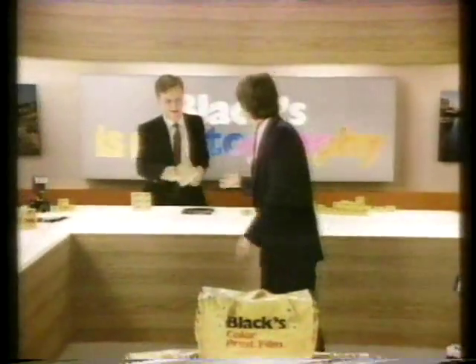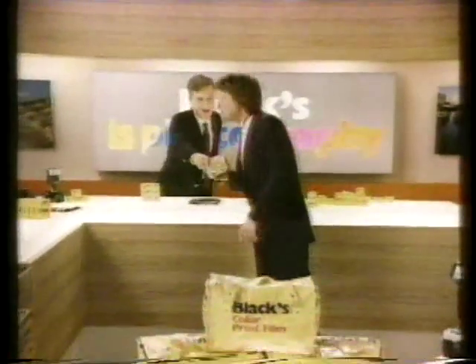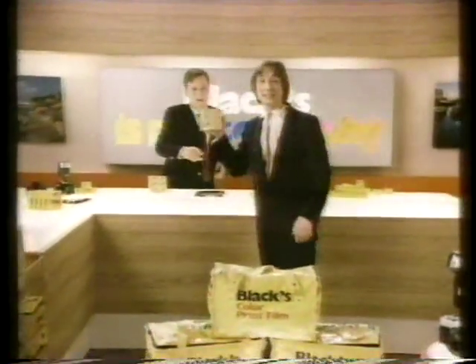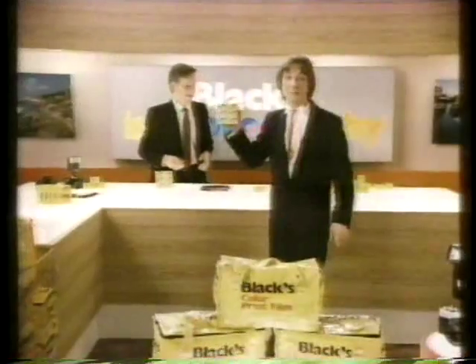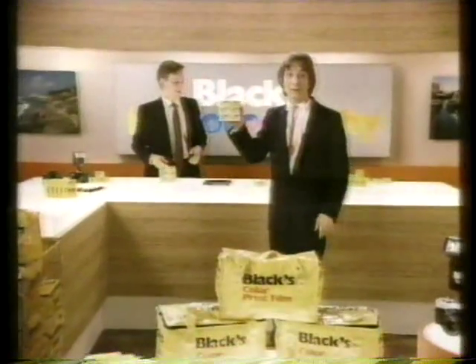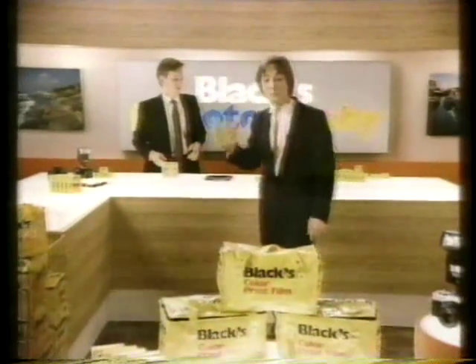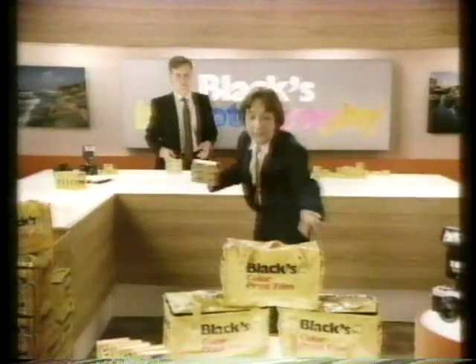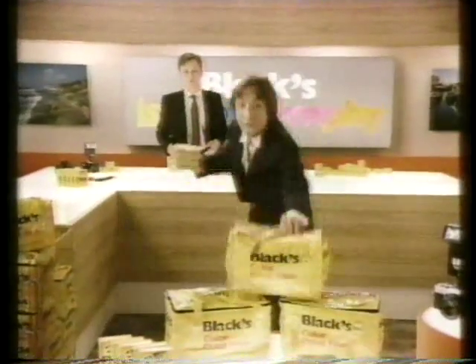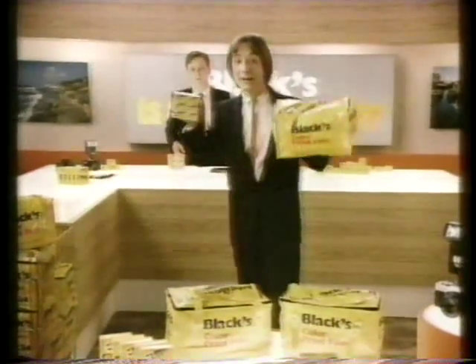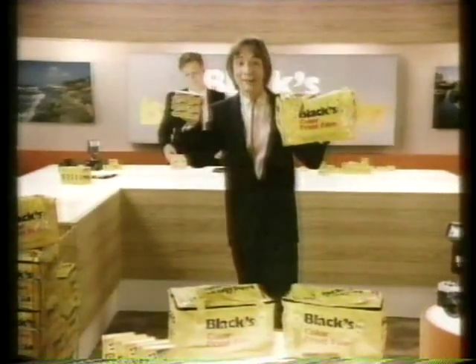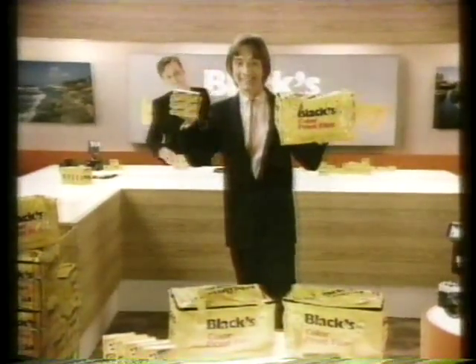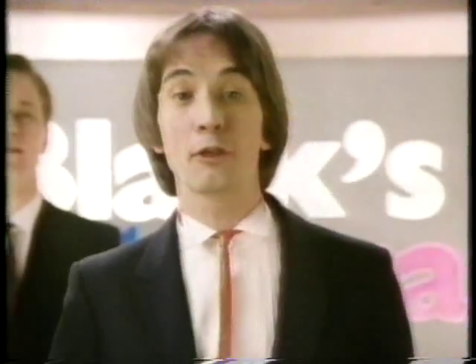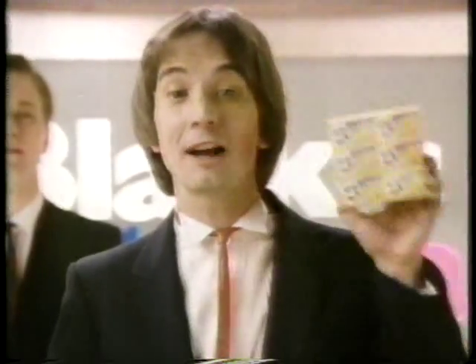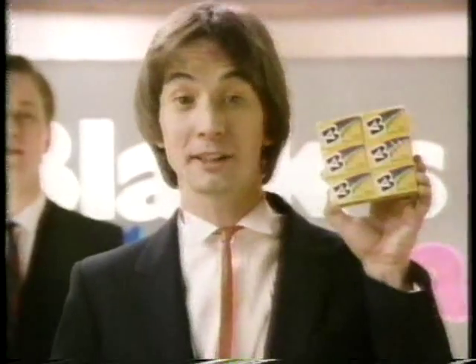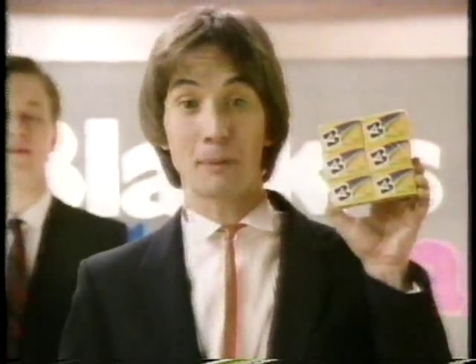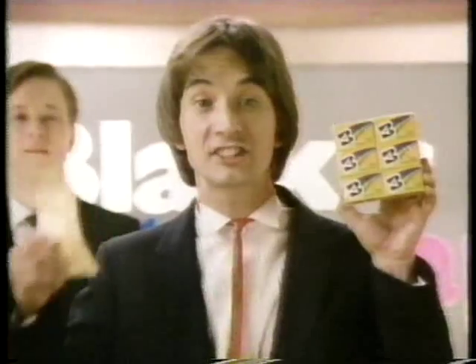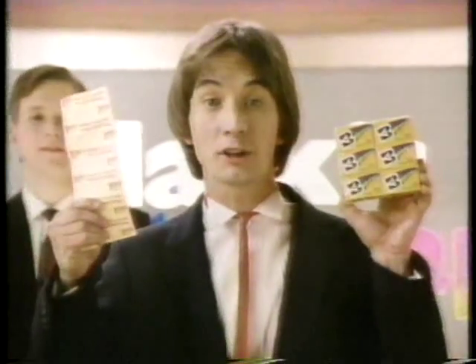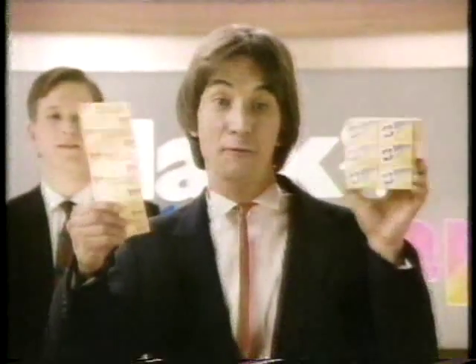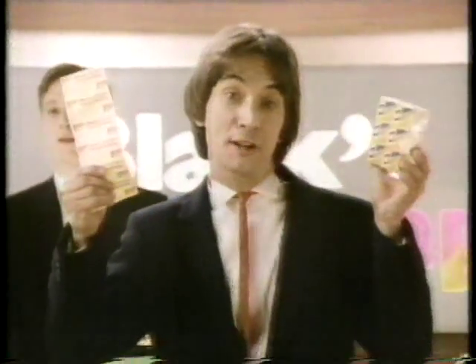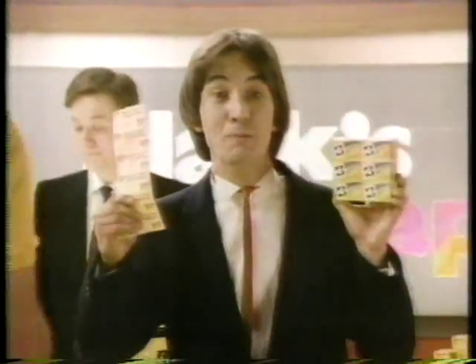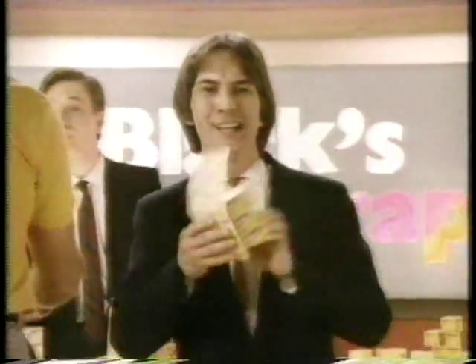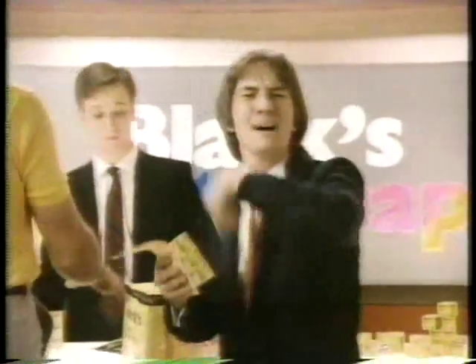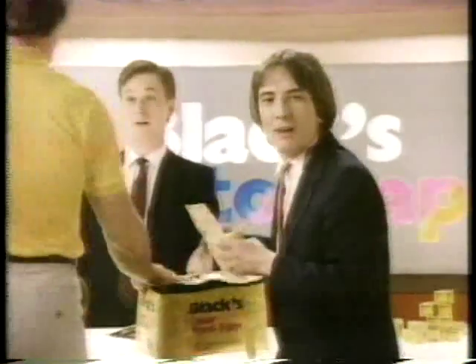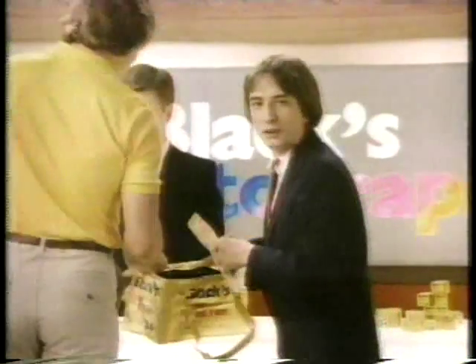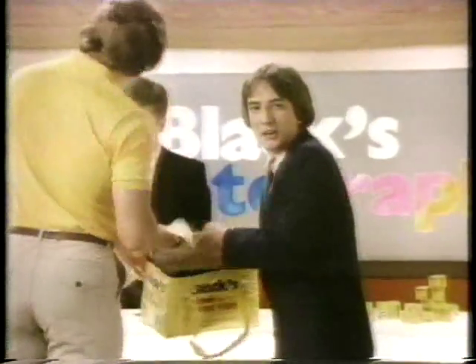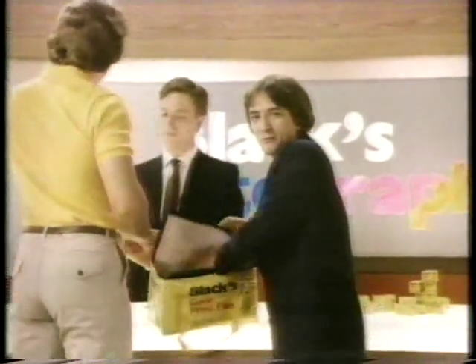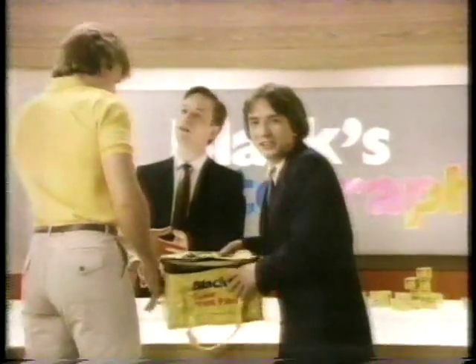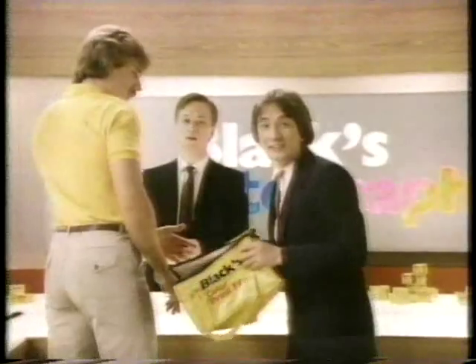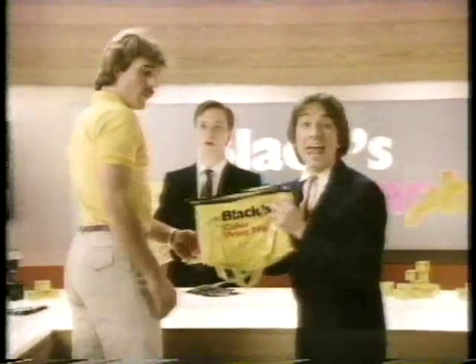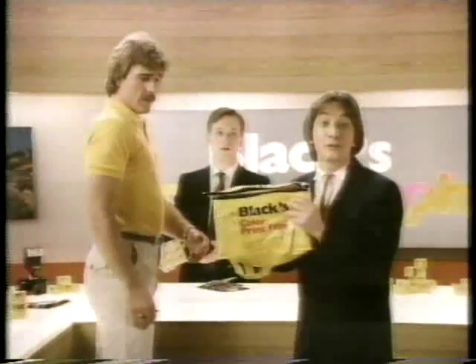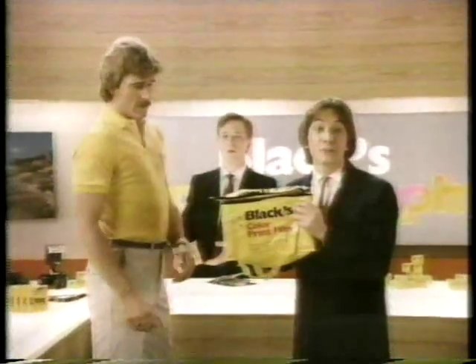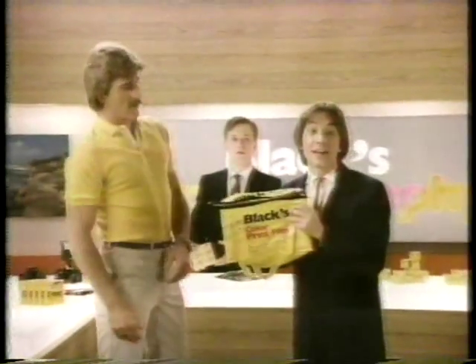And right now, buy six rolls of Black's color film and get this terrific cooler bag free. And with a 35mm six-pack, you get six $1 off photo finishing coupons. So come into Black's for great film, great savings, and your free cooler bag.